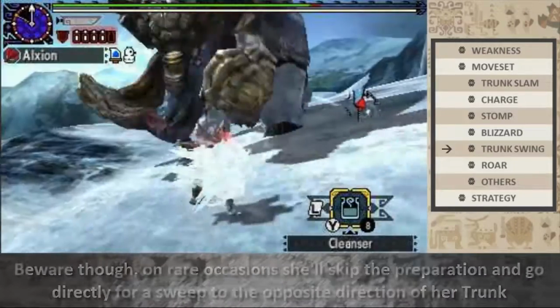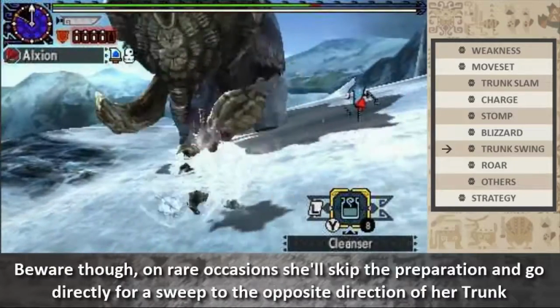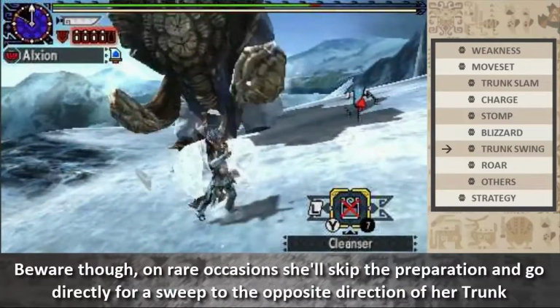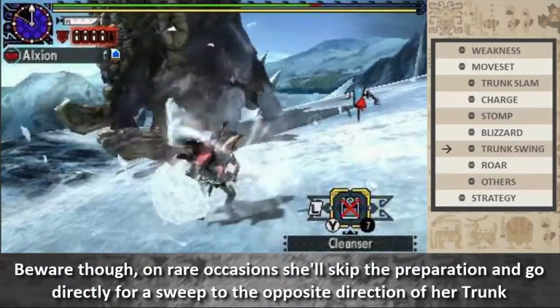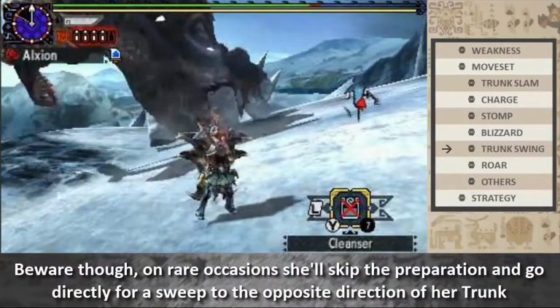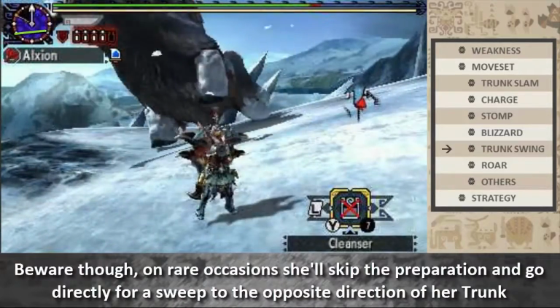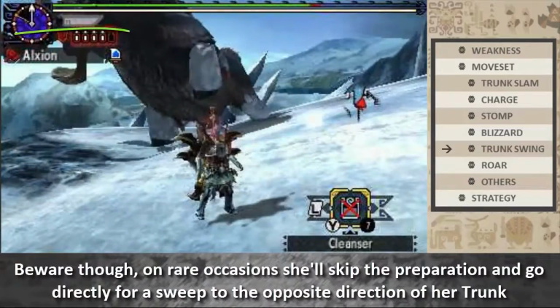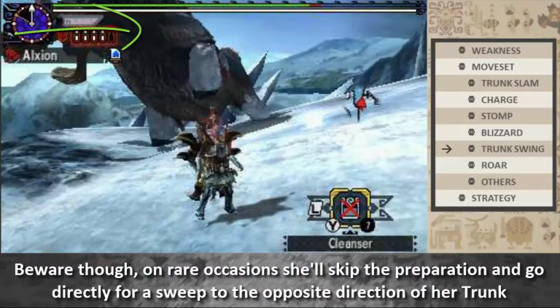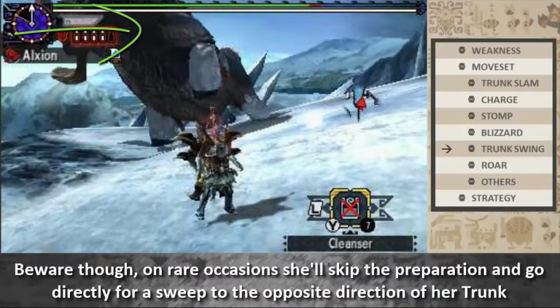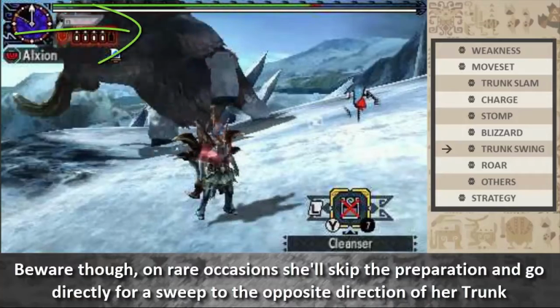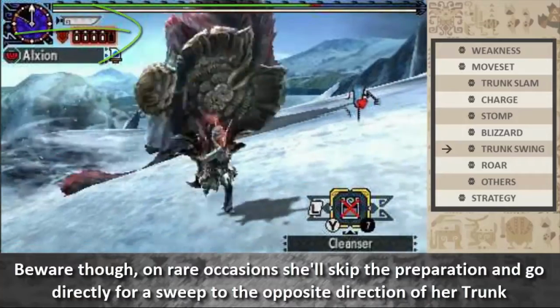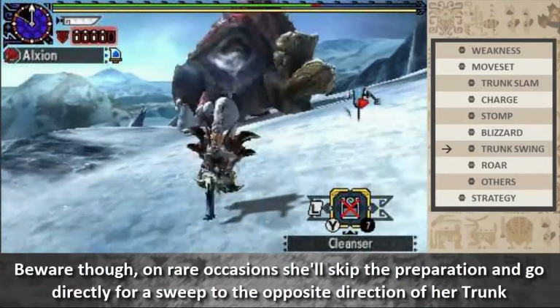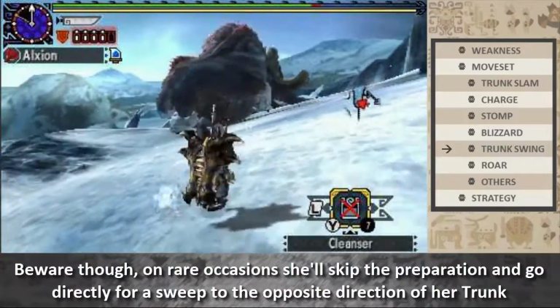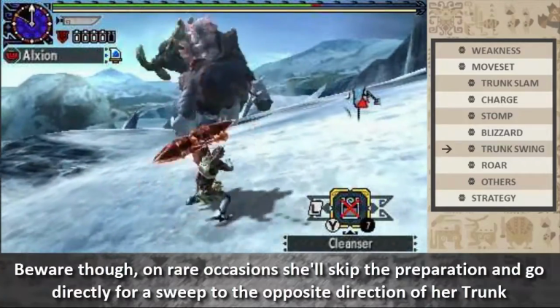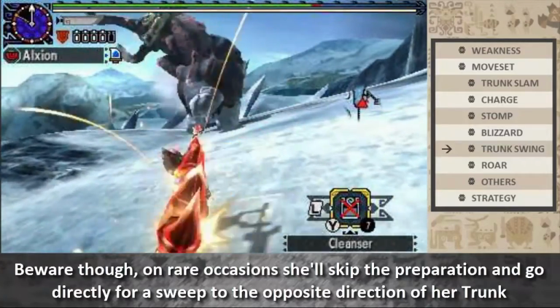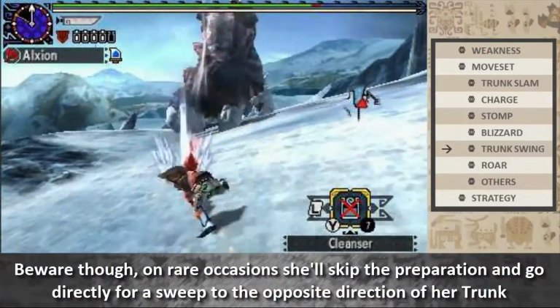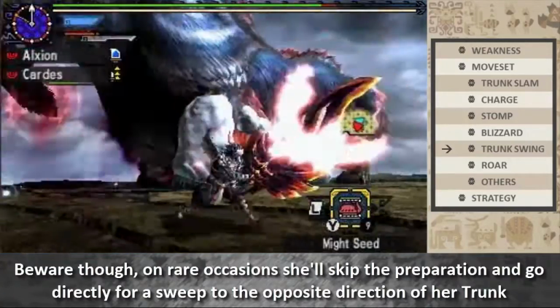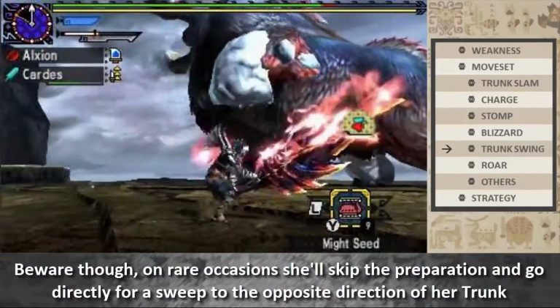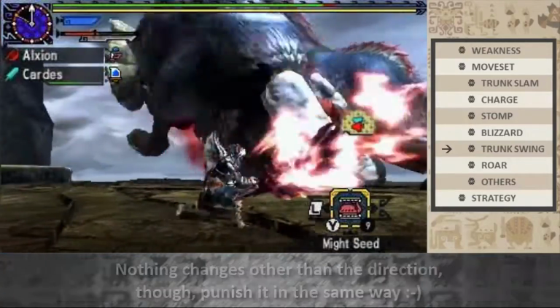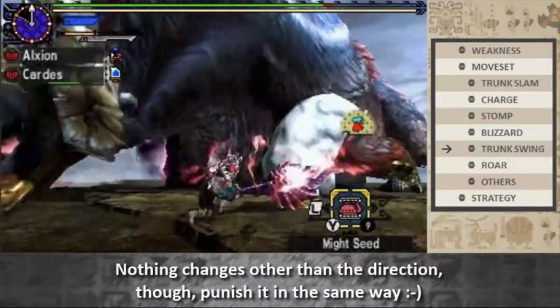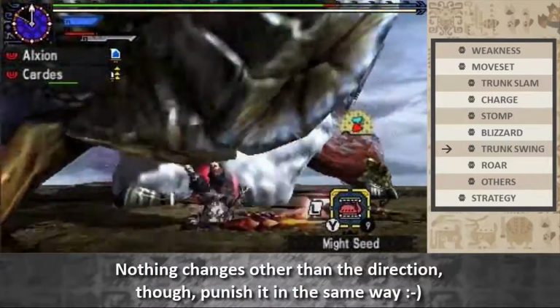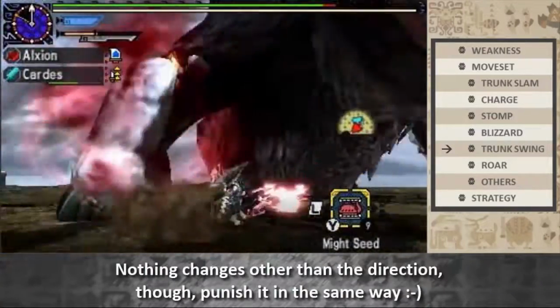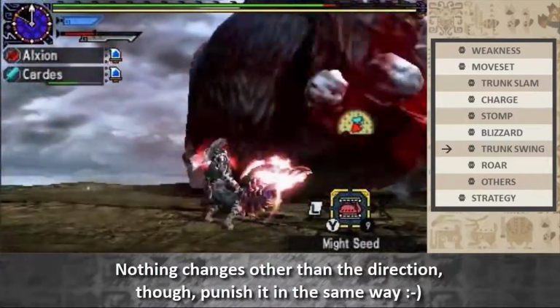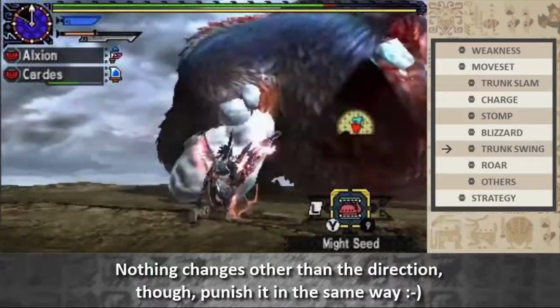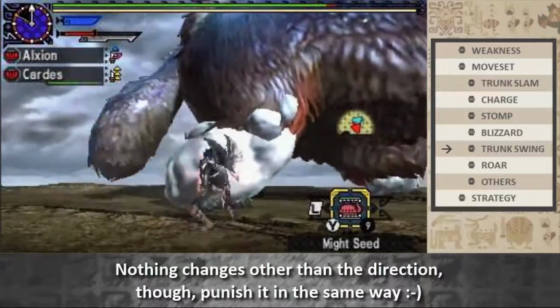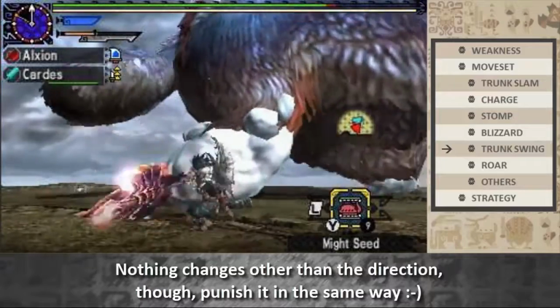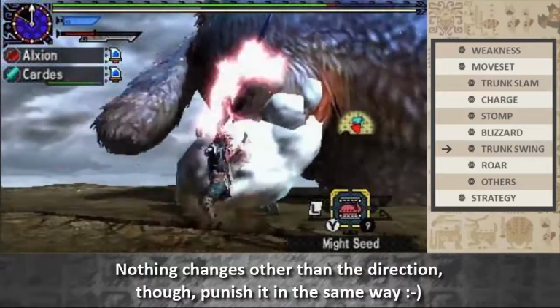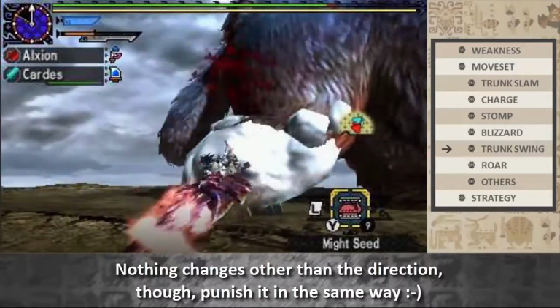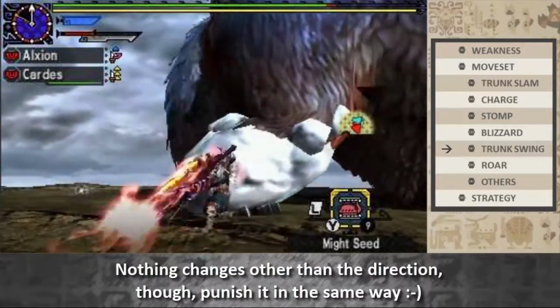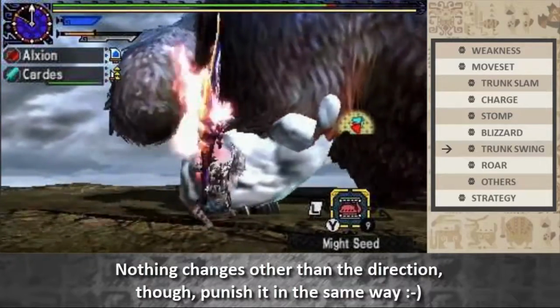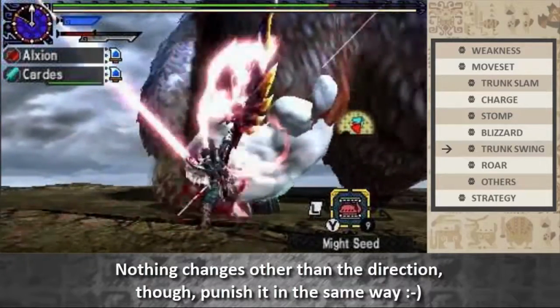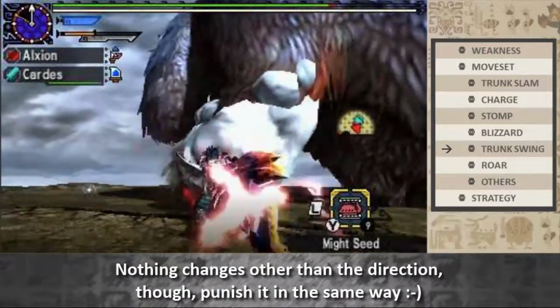Blocking weapons can also block or counter the sweep and punish the recovery. Beware though — on rare occasions she'll skip the preparation and go directly for a sweep in the opposite direction of her trunk. Nothing changes other than the direction, so punish it in the same way.